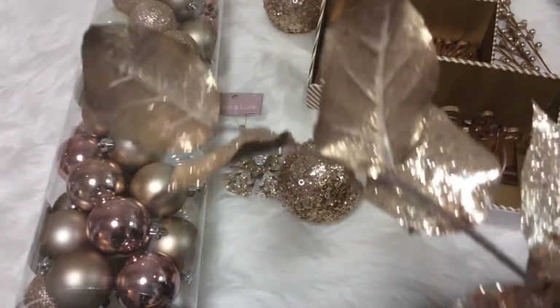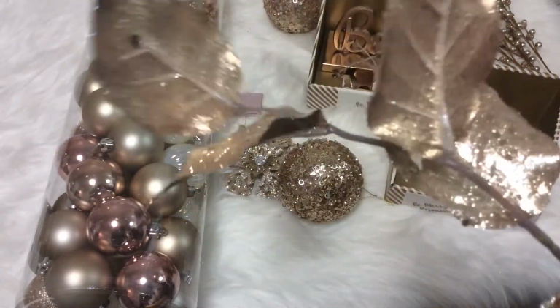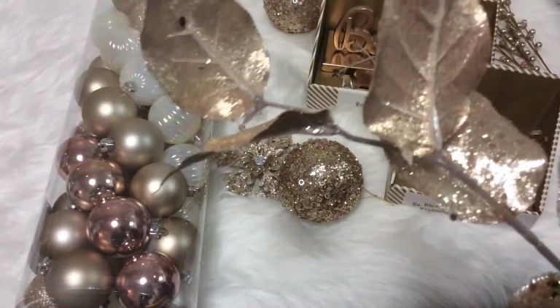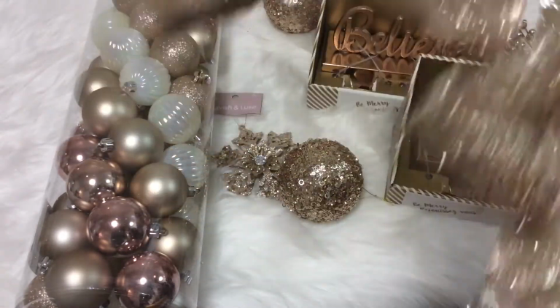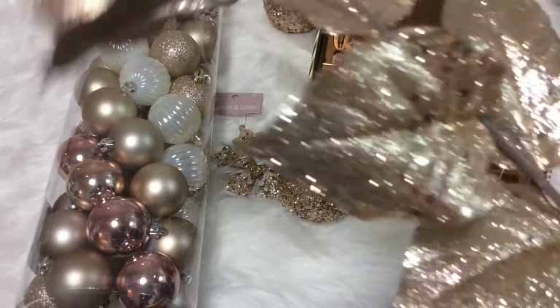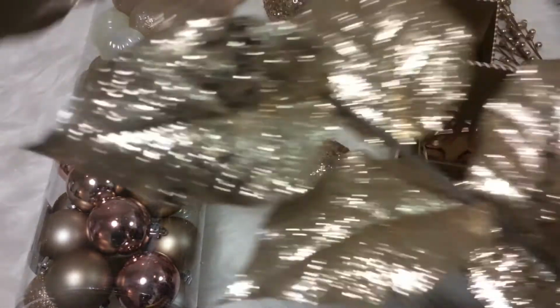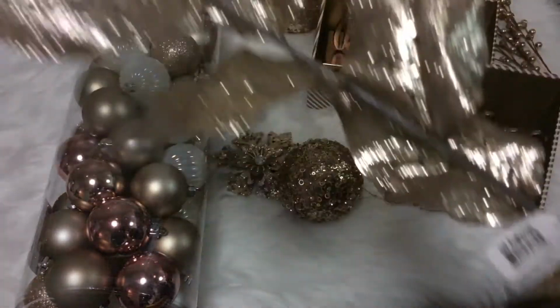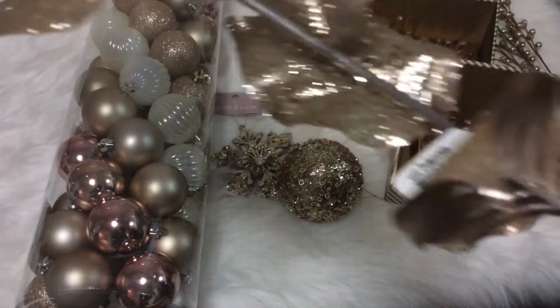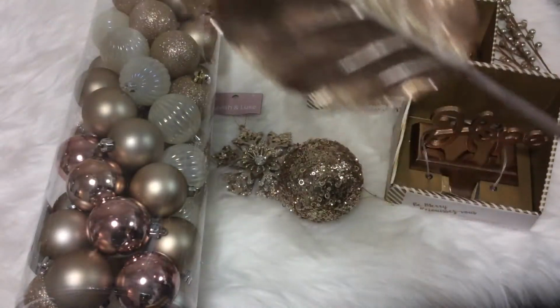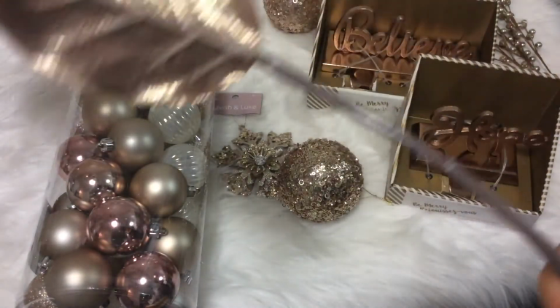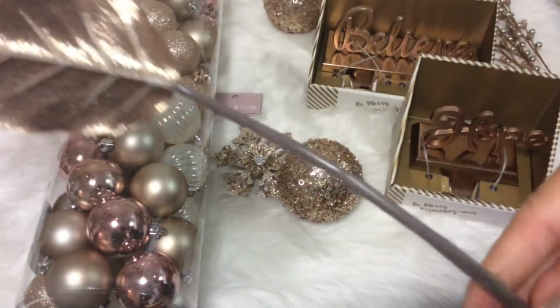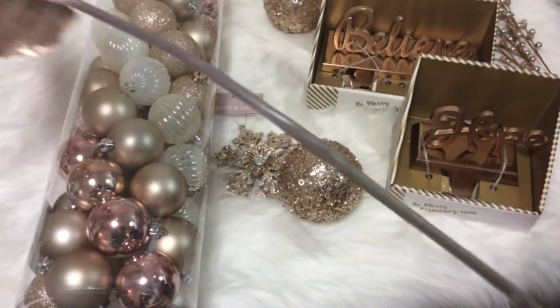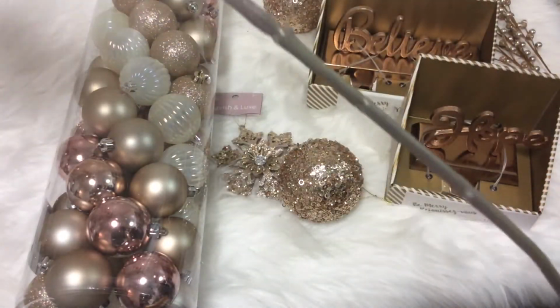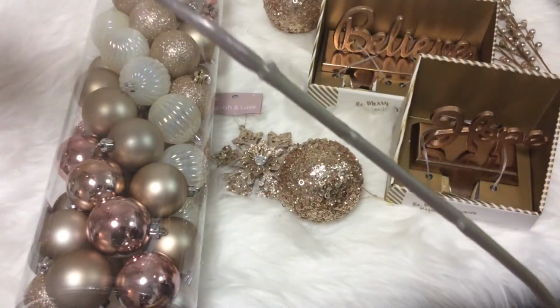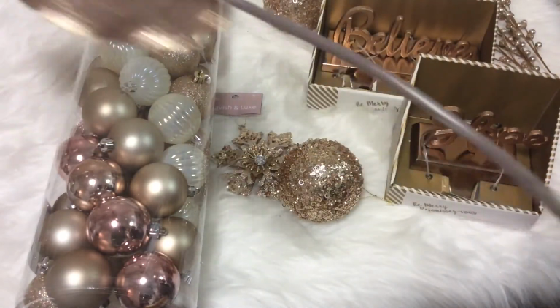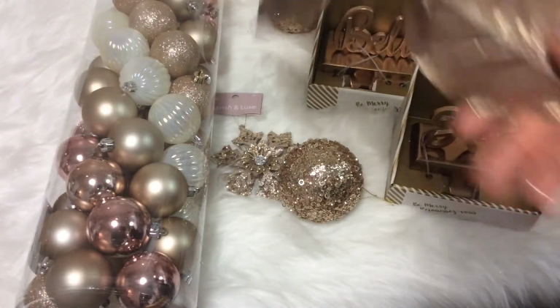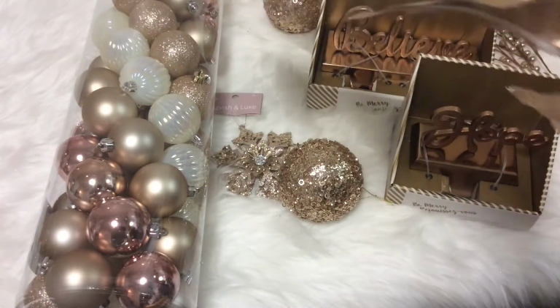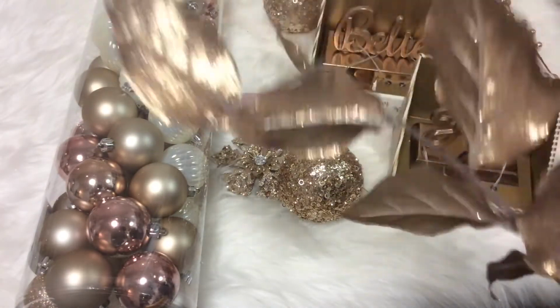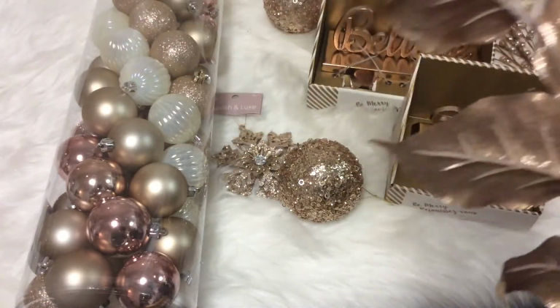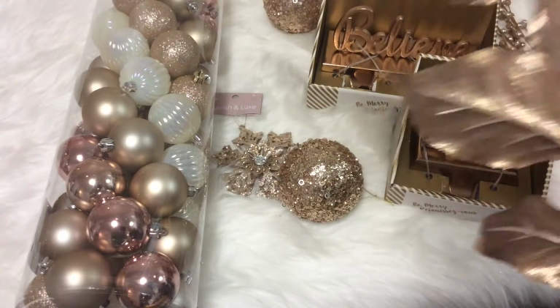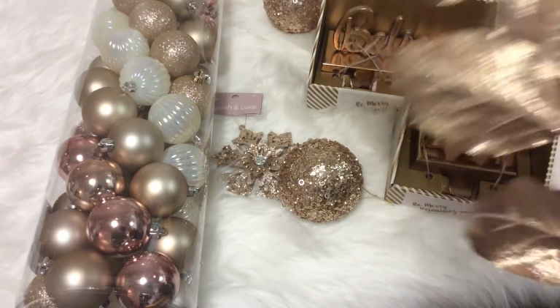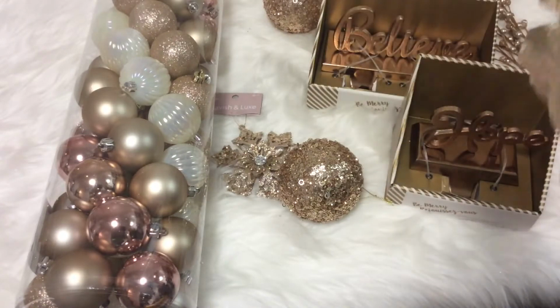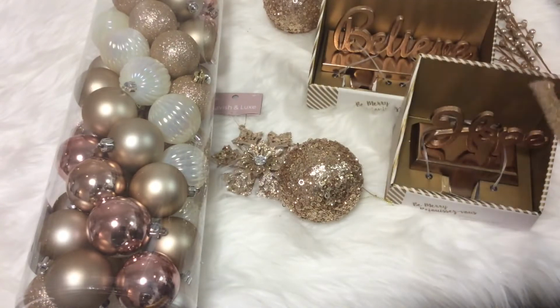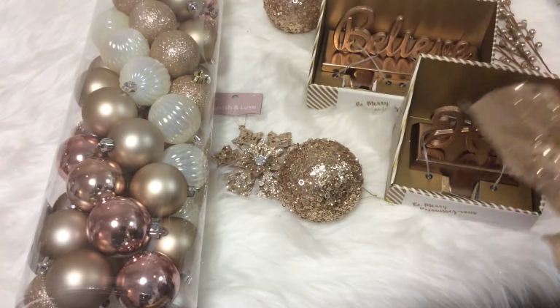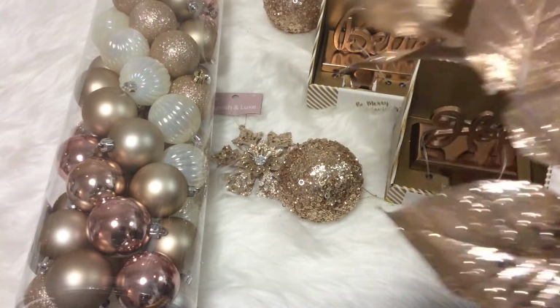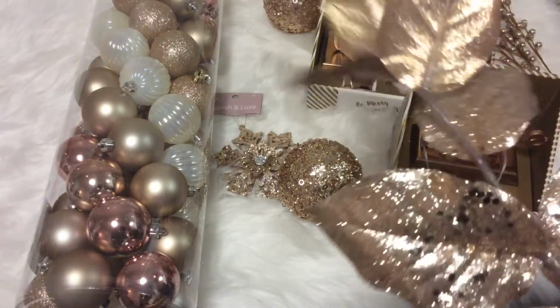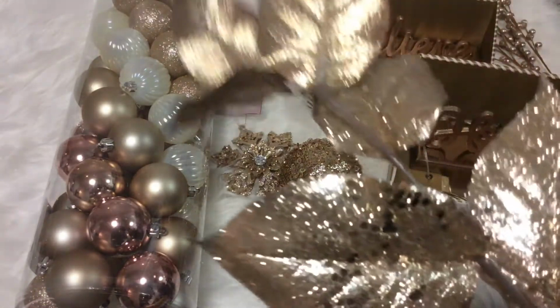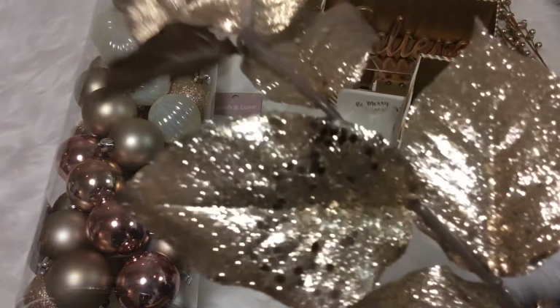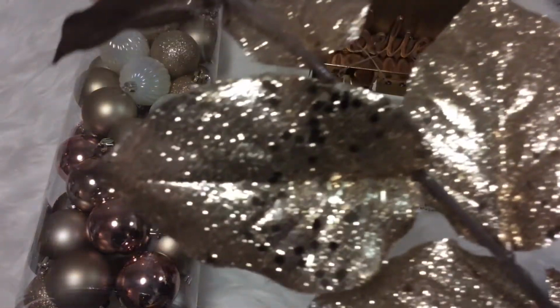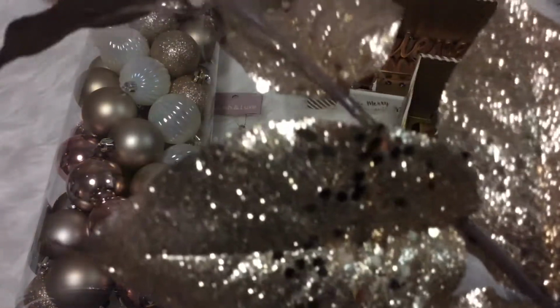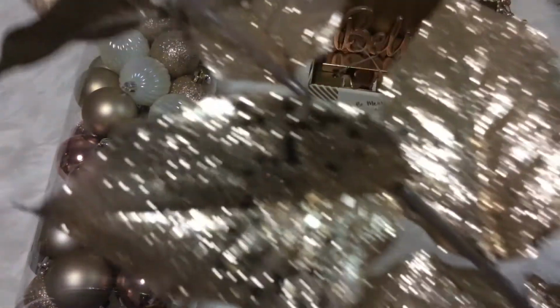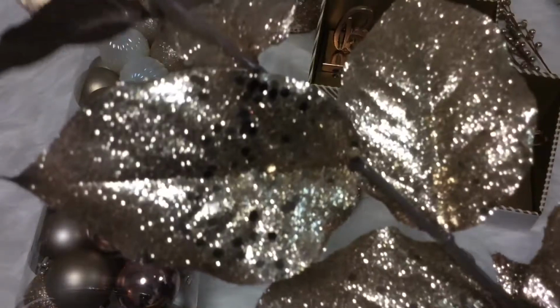This is a very long stem that you can use in a really large vase. I believe it was $2.99 for this one stem.